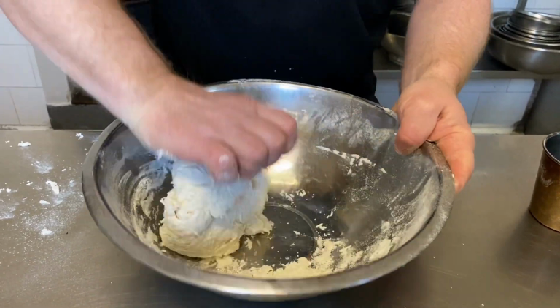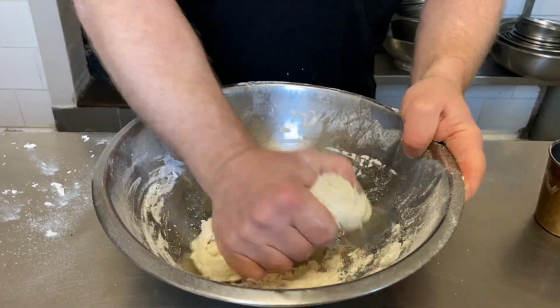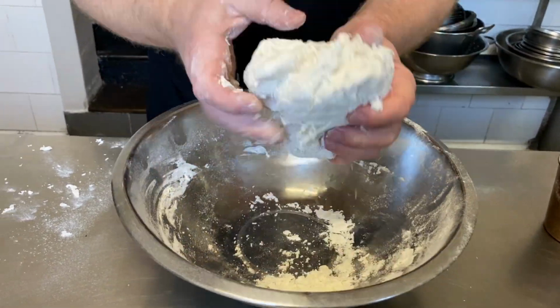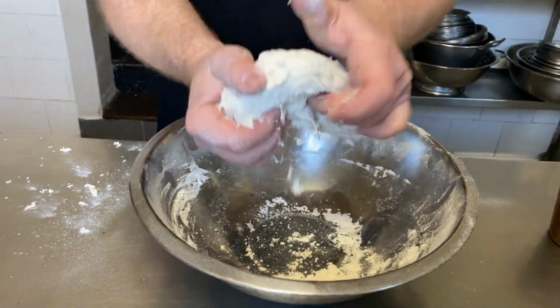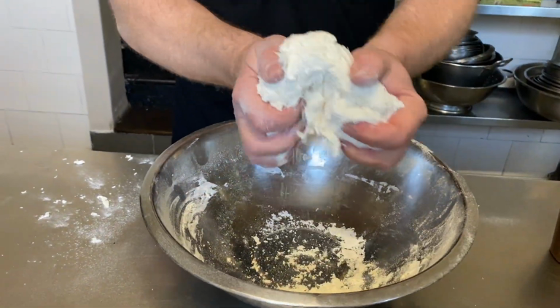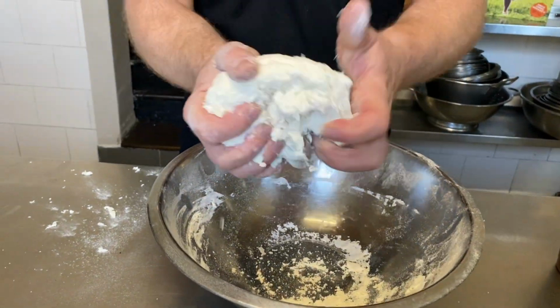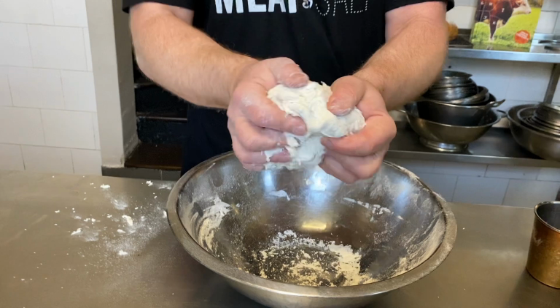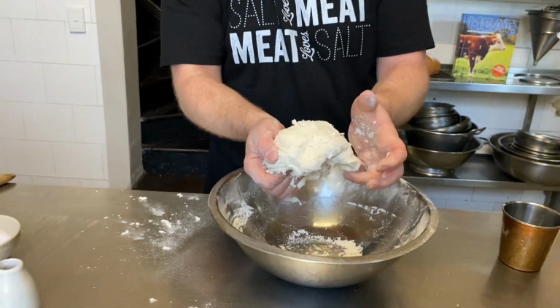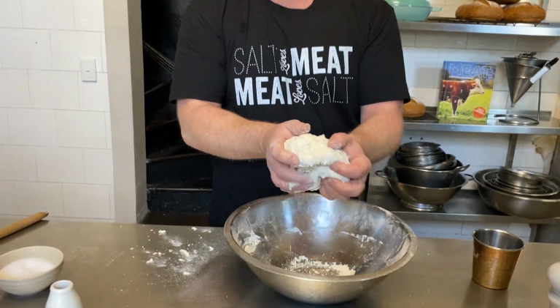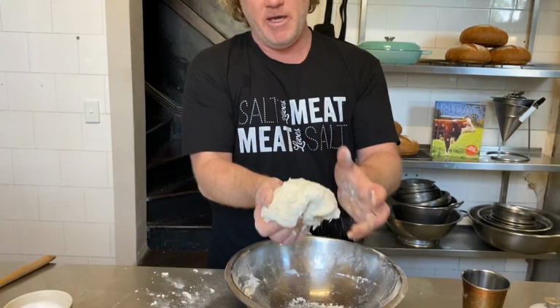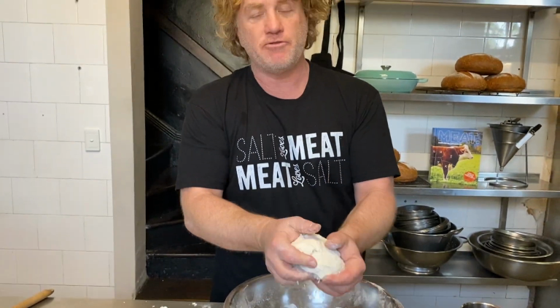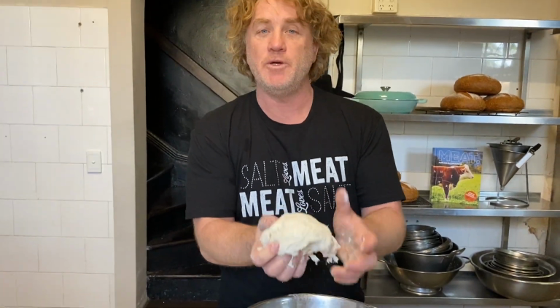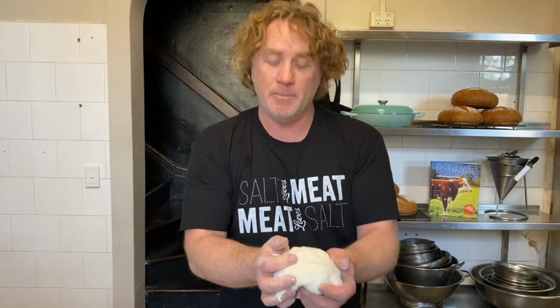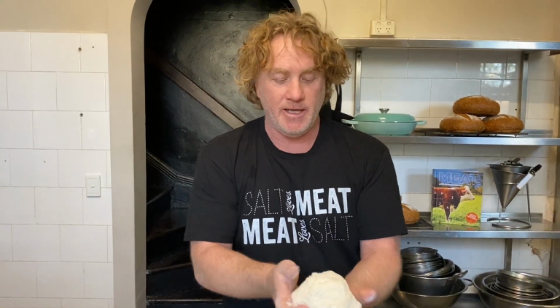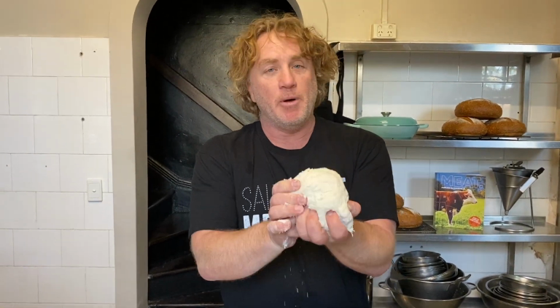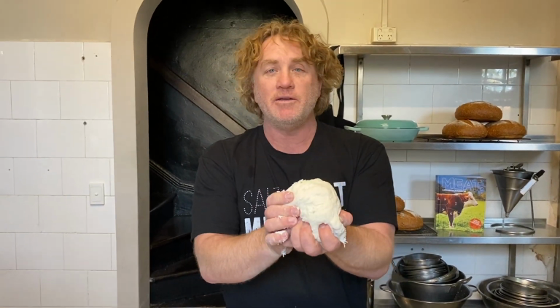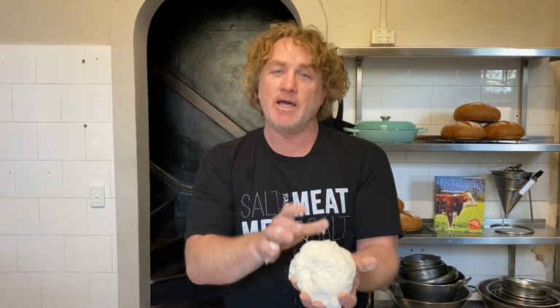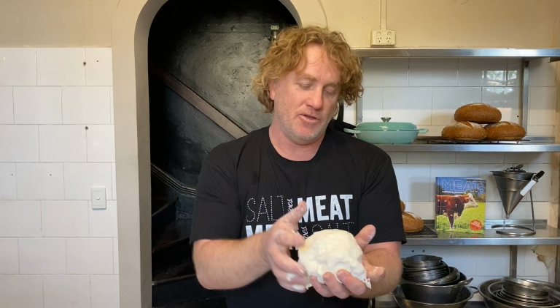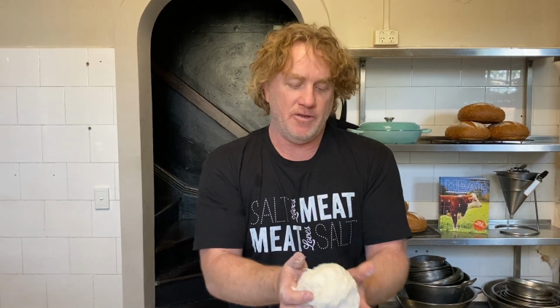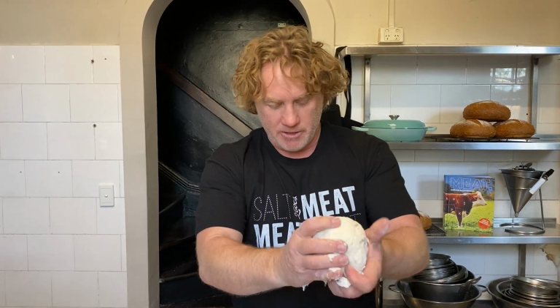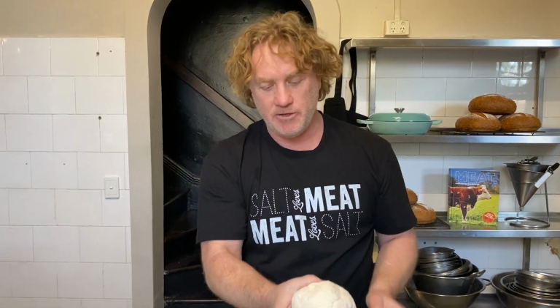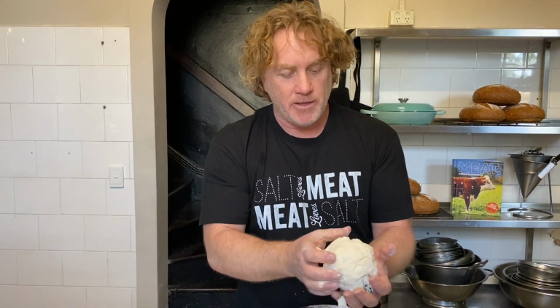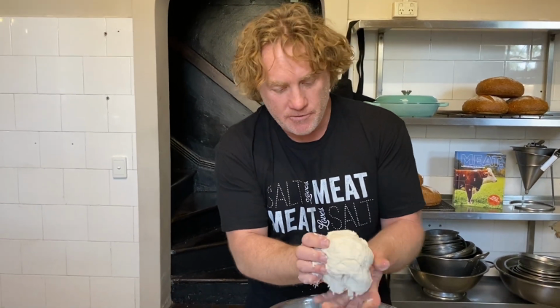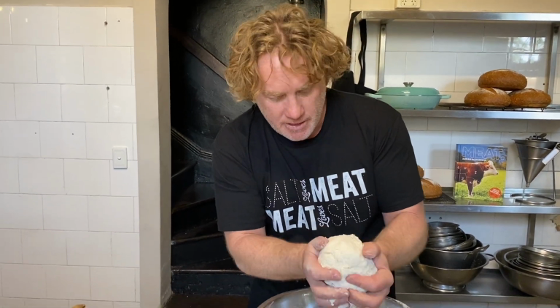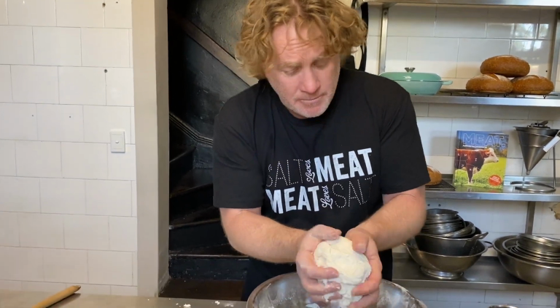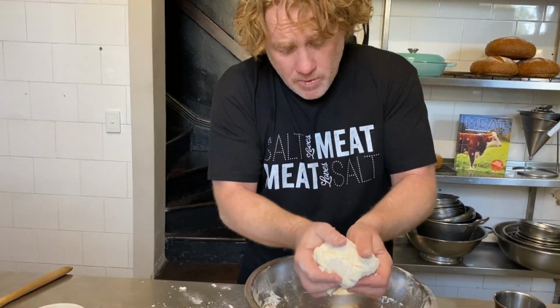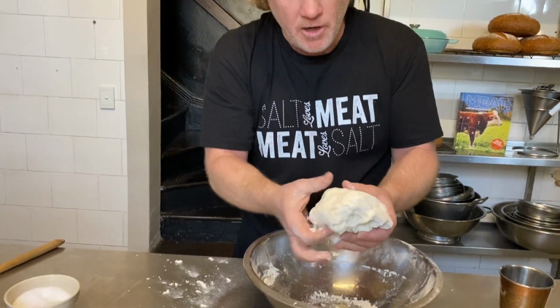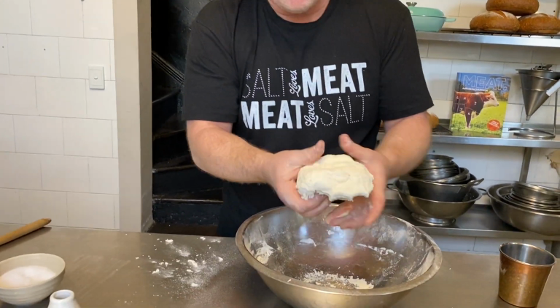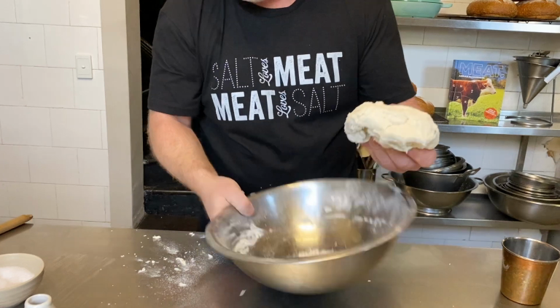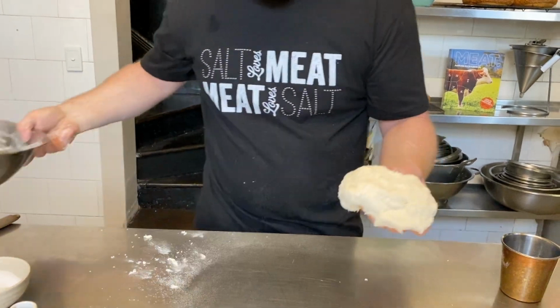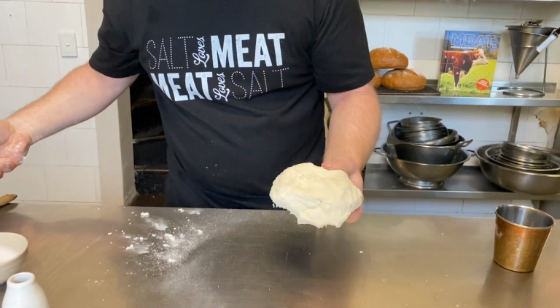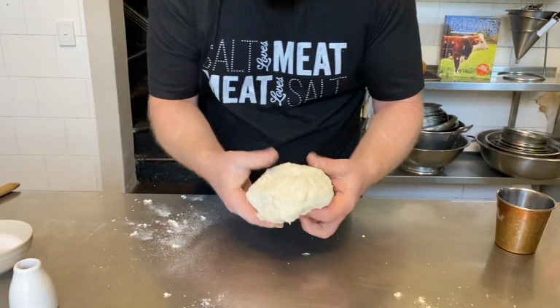A lot of people throw this into their mixer. I don't like to do that because your mixer is great for whisking and beating, but whacking your dough together is not great for your mixer. You can see you've got a nice smooth dough and it is quite soft — it's almost ready to roll out.